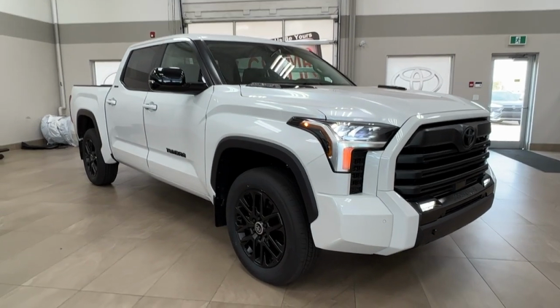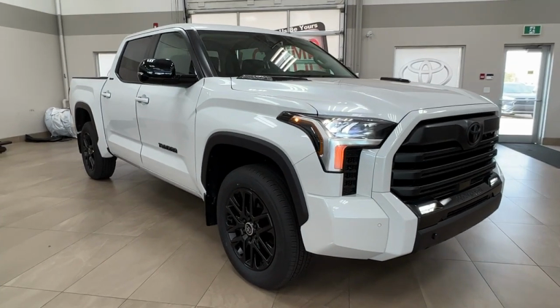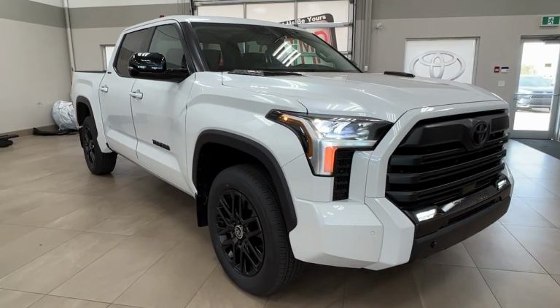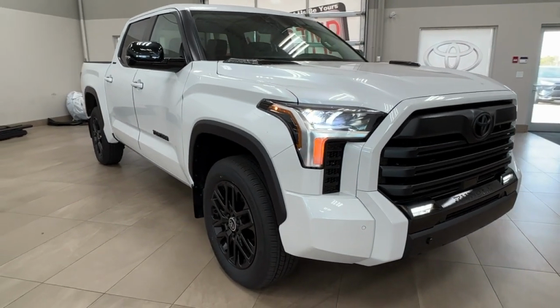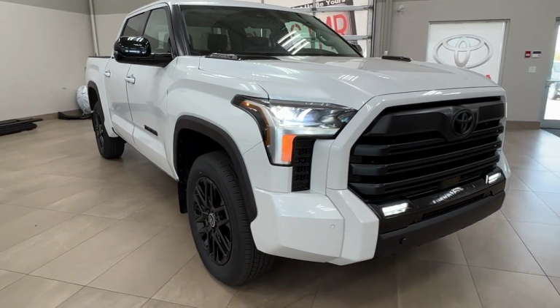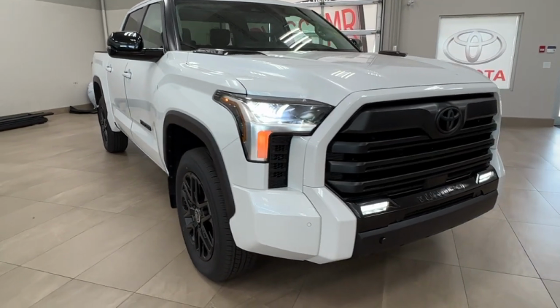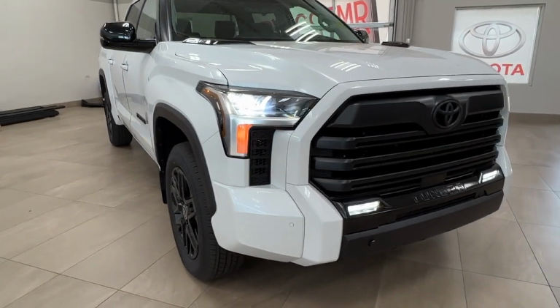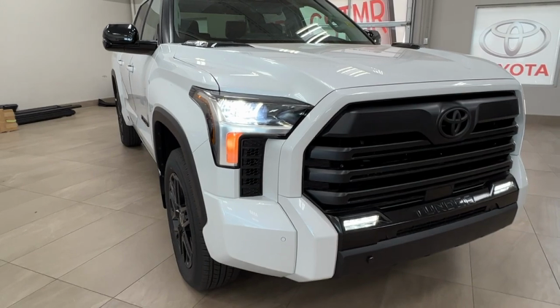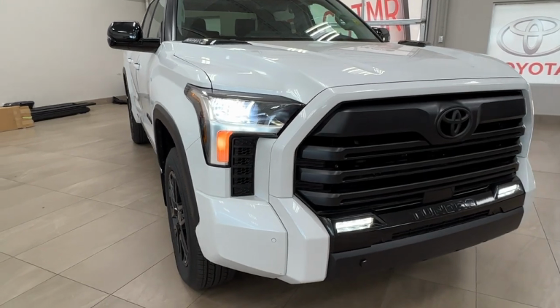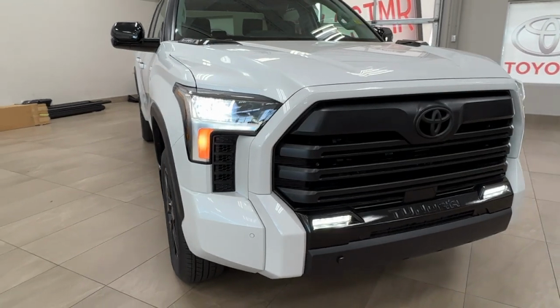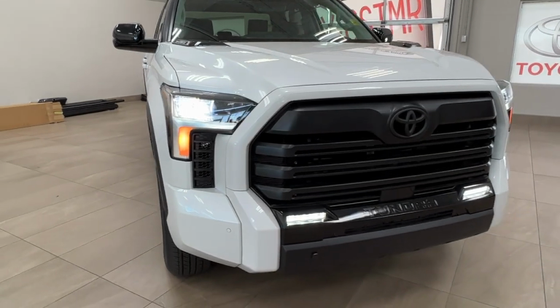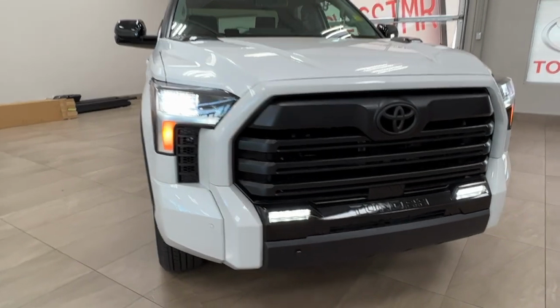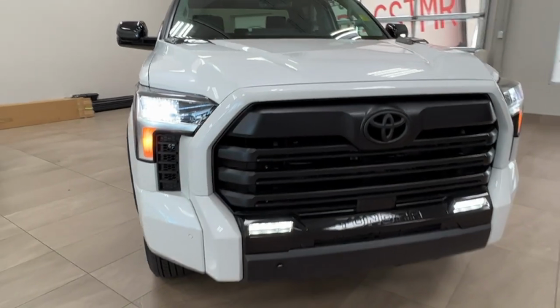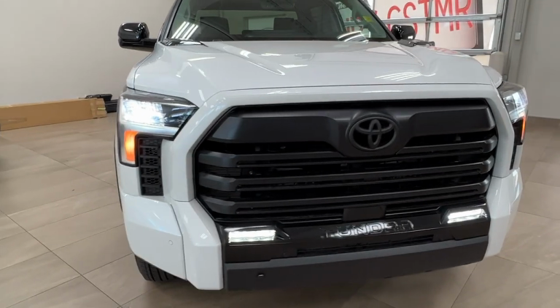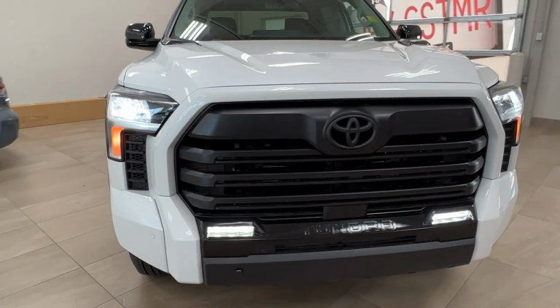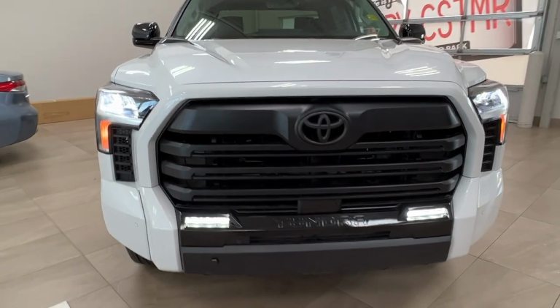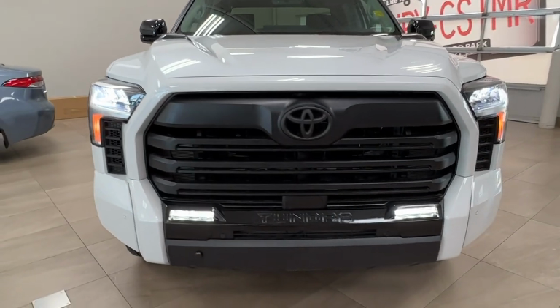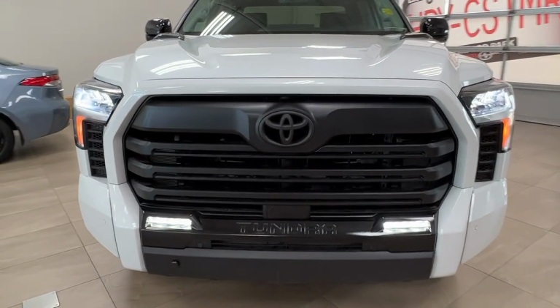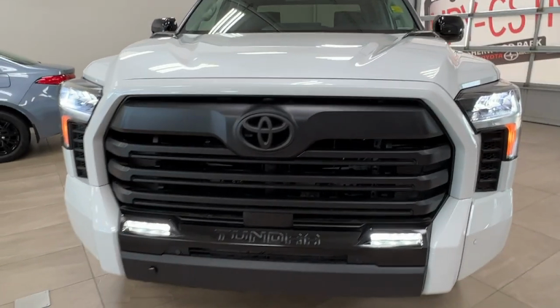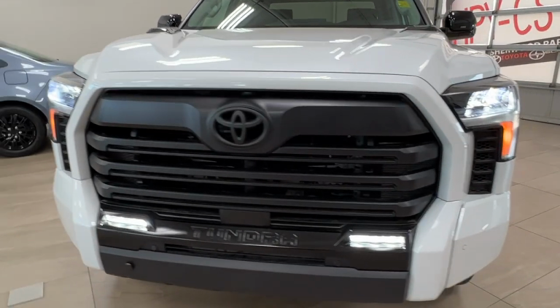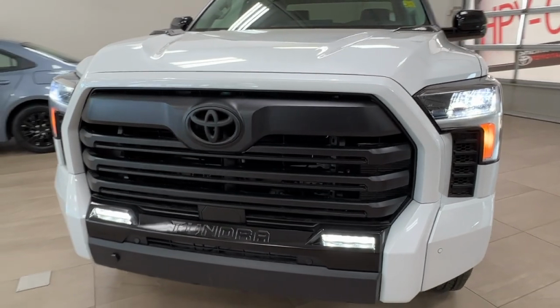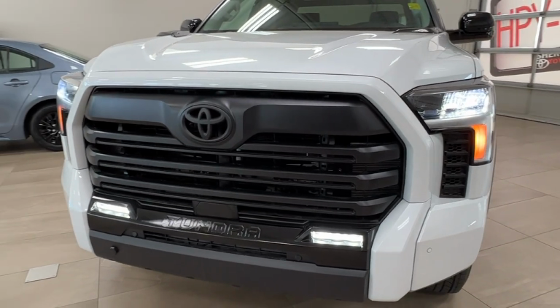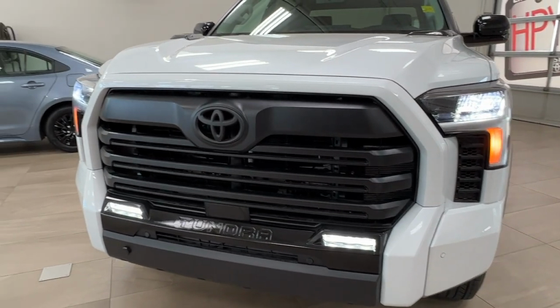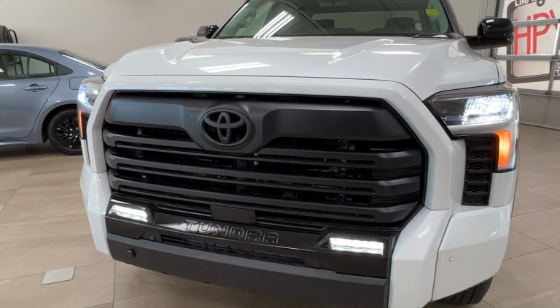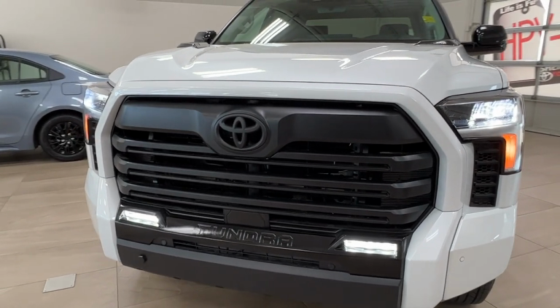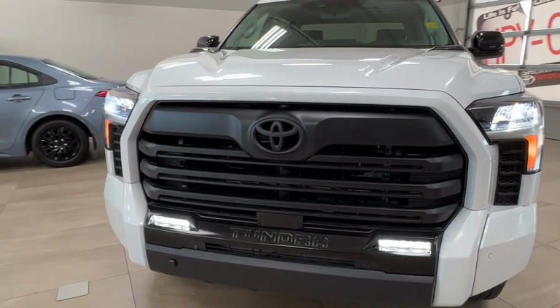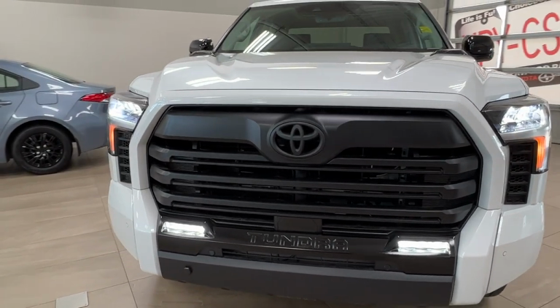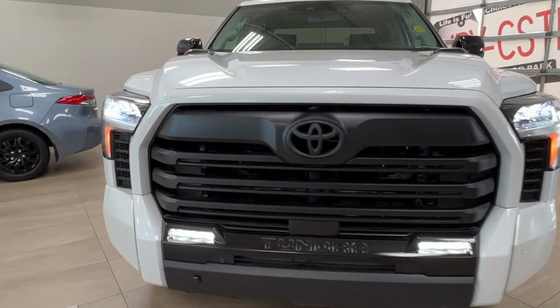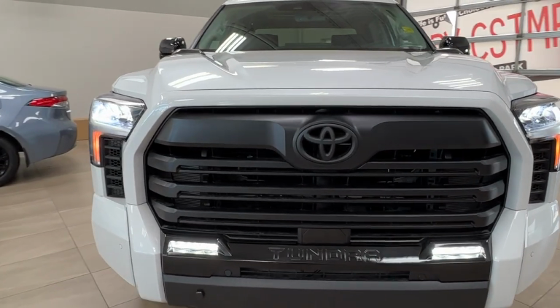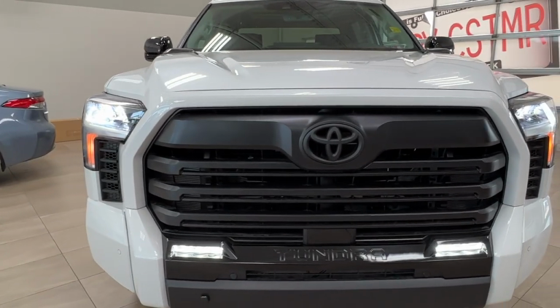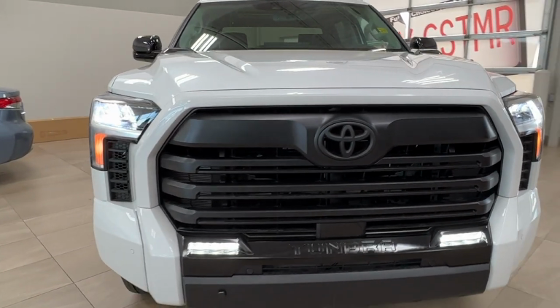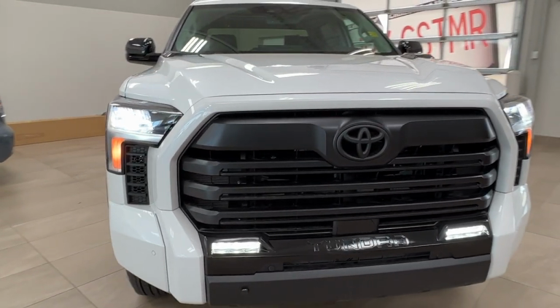Starting up front underneath the hood, we have a 3.5 liter V6 engine, automatic transmission, hybrid — i-Force. It gets 437 horsepower and 583 pound-foot of torque.